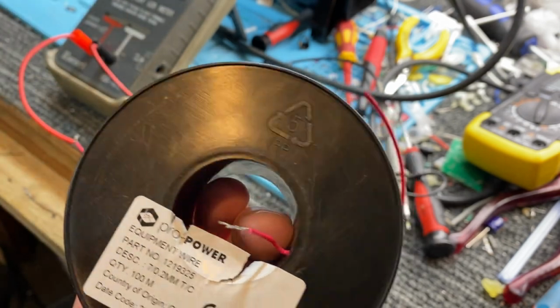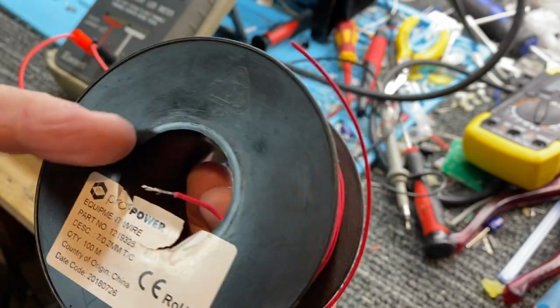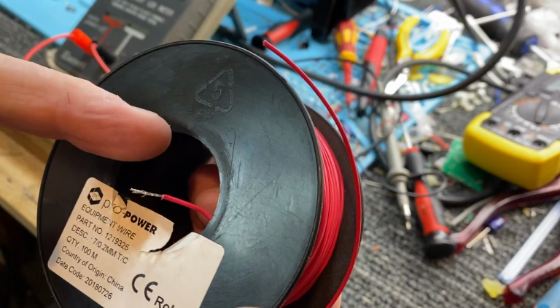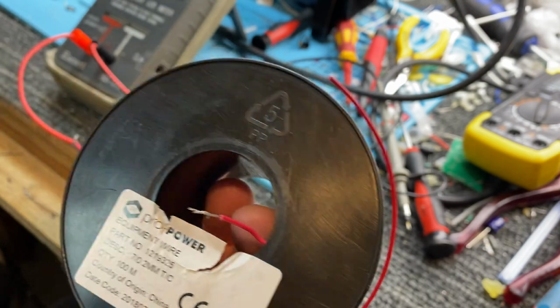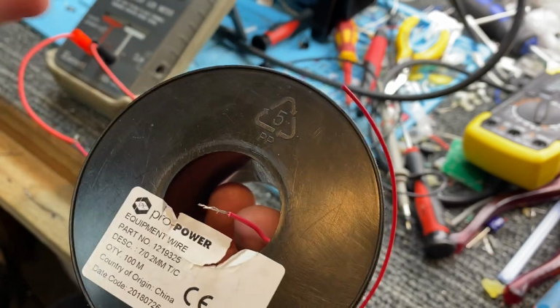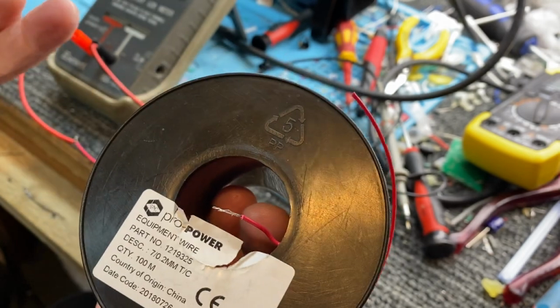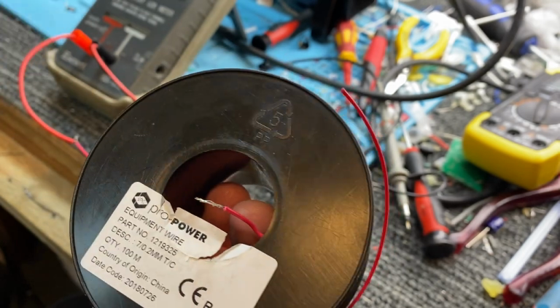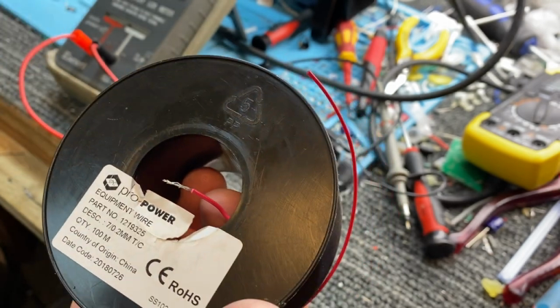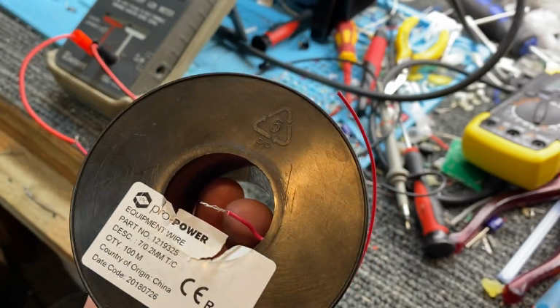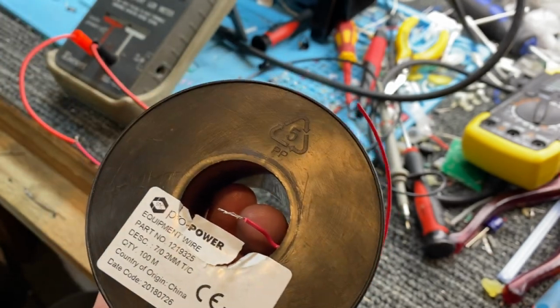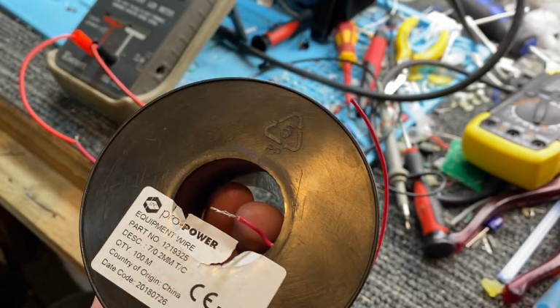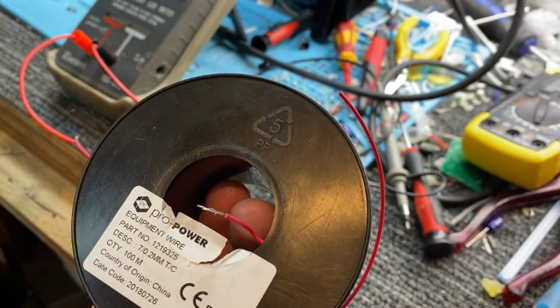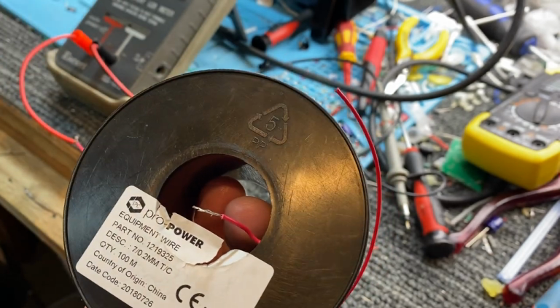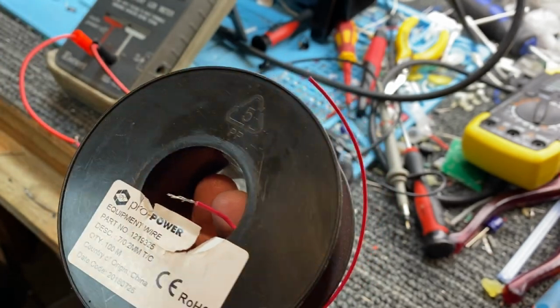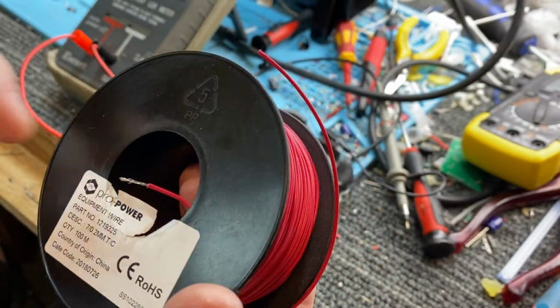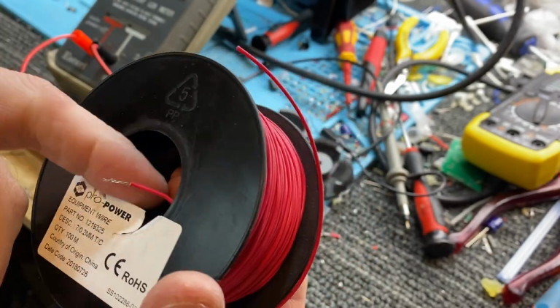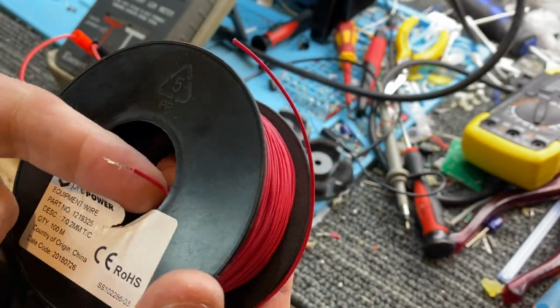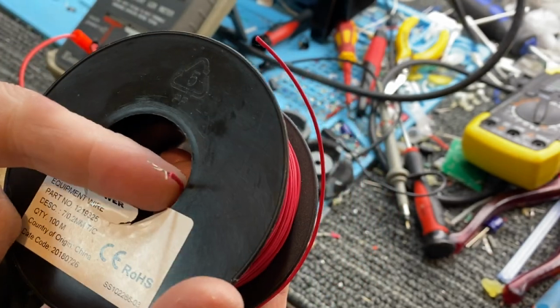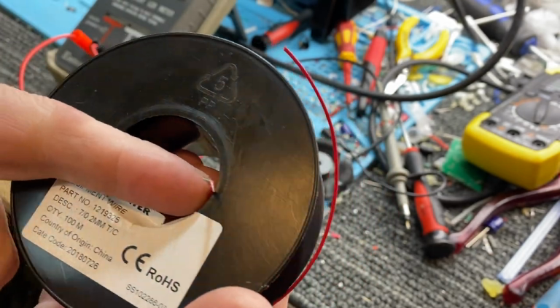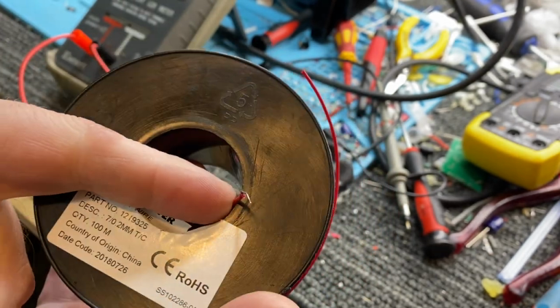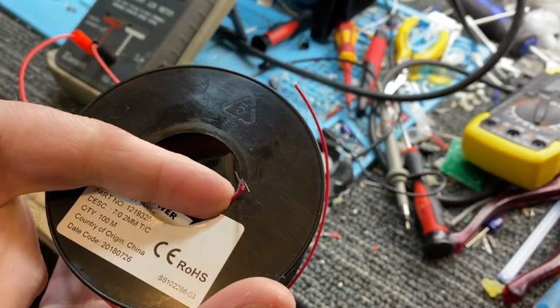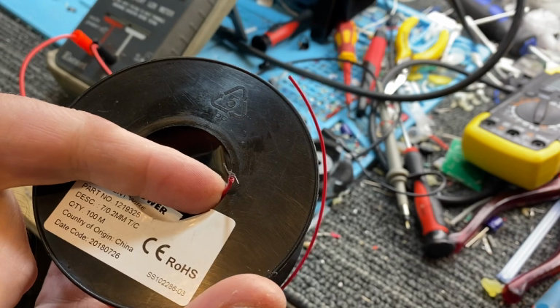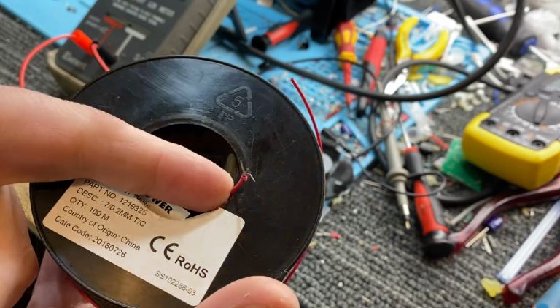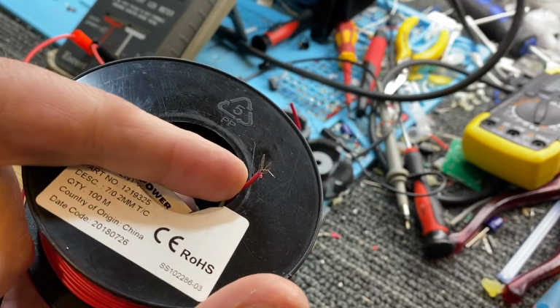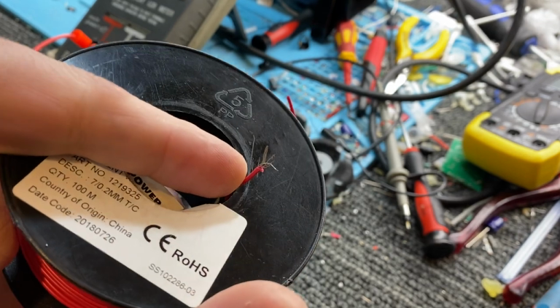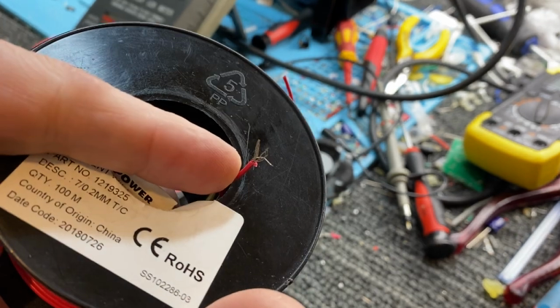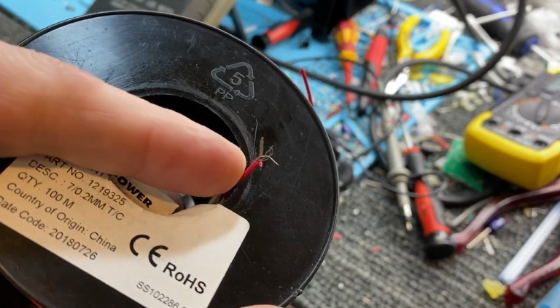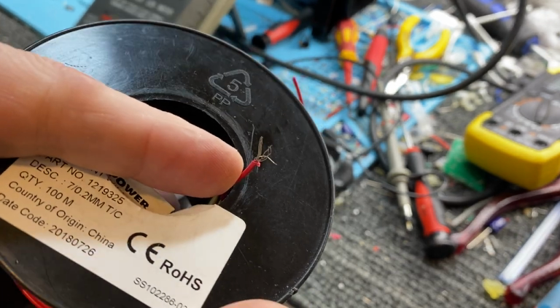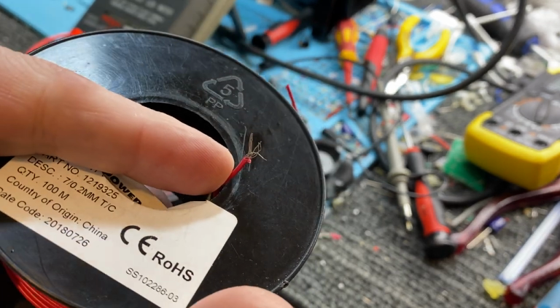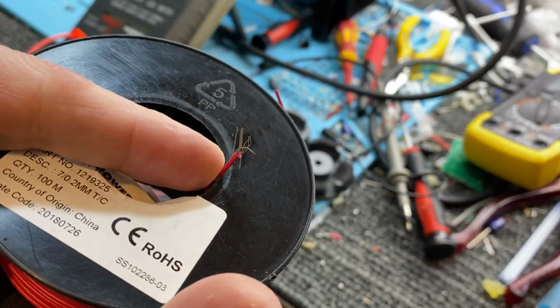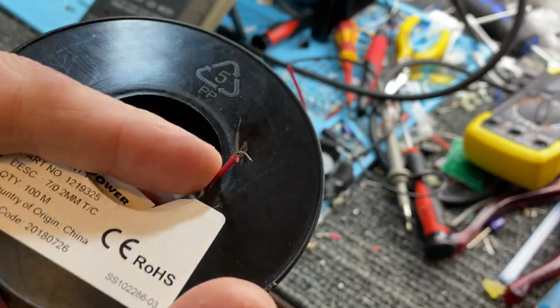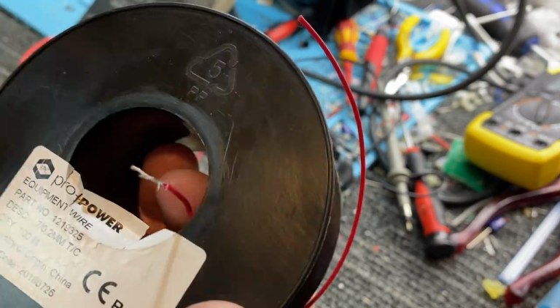You must either use Litz wire. I don't want to use Litz wire because the stuff's expensive, but you can get away with tin-plated copper — very small-stranded stuff like that.